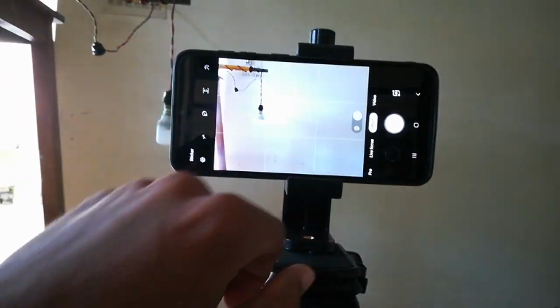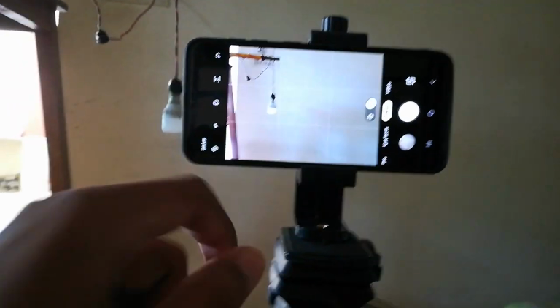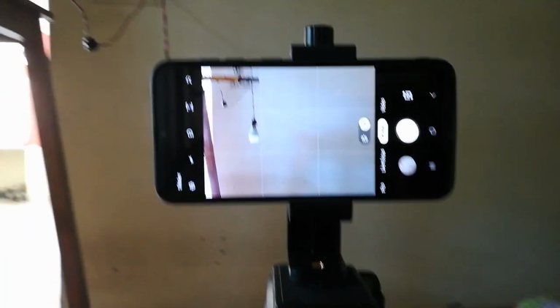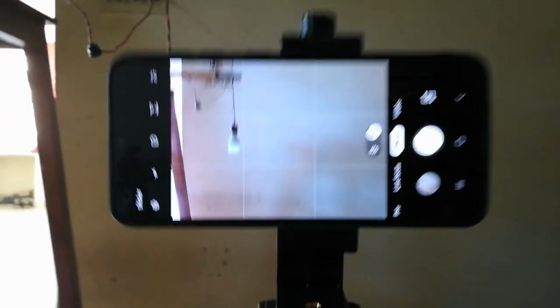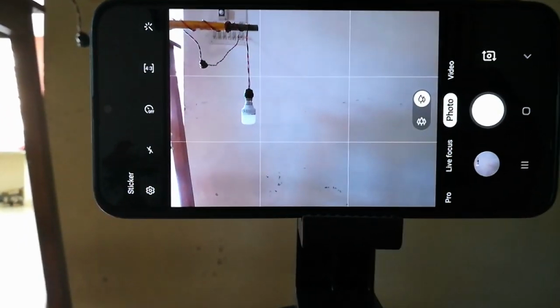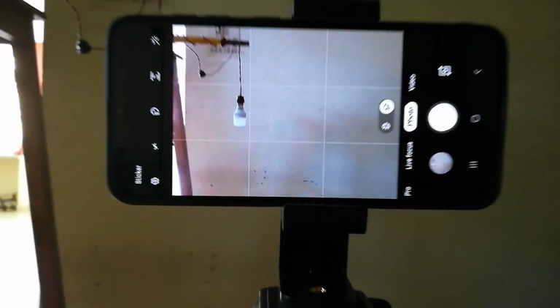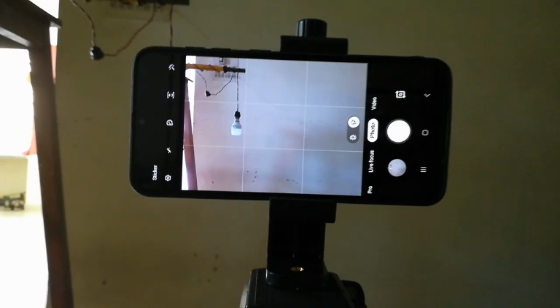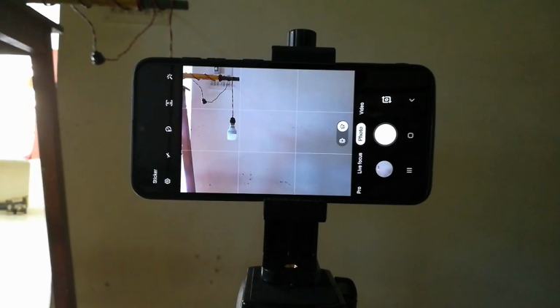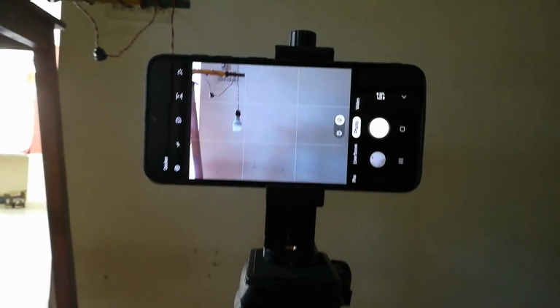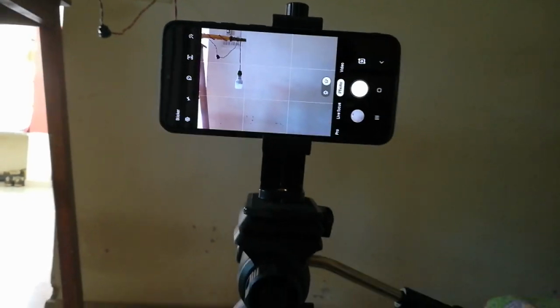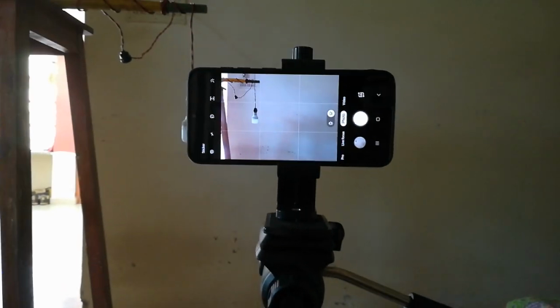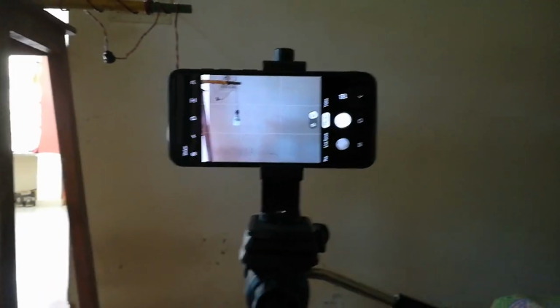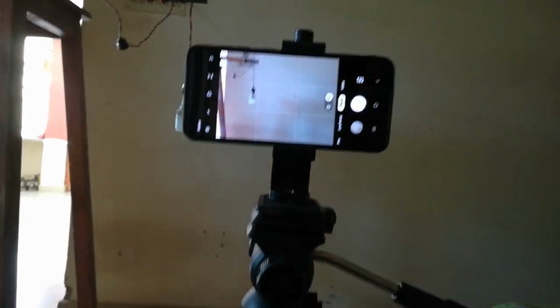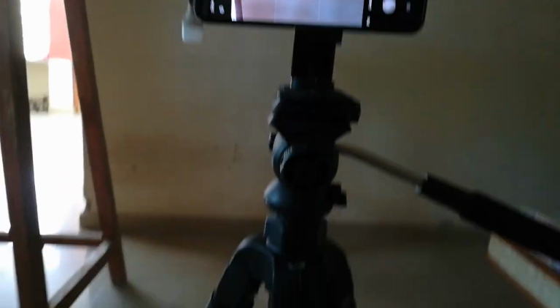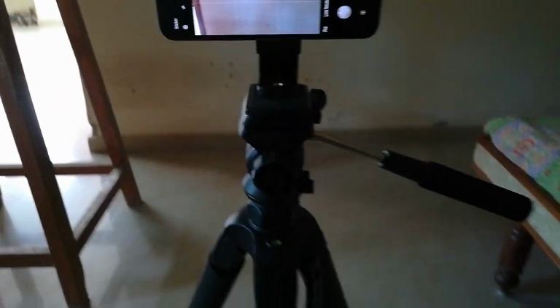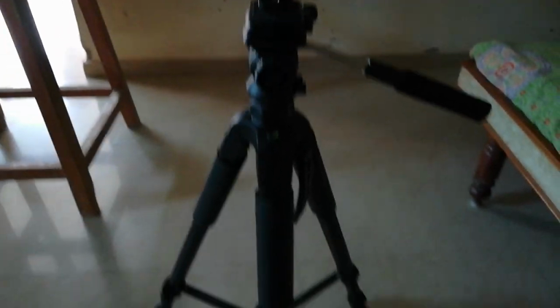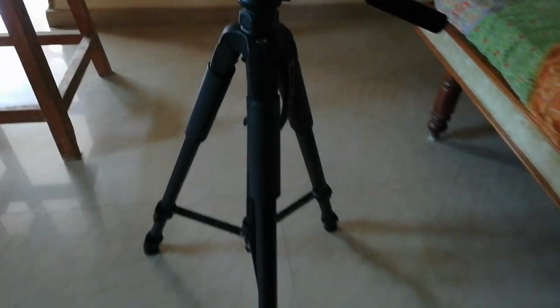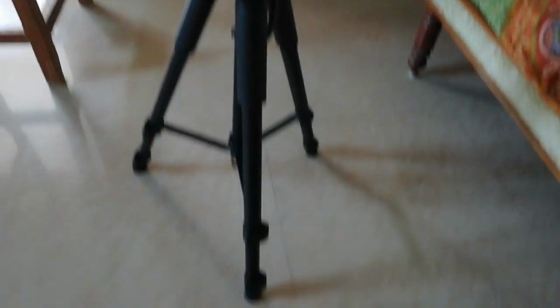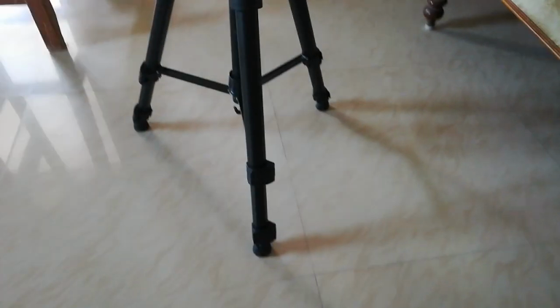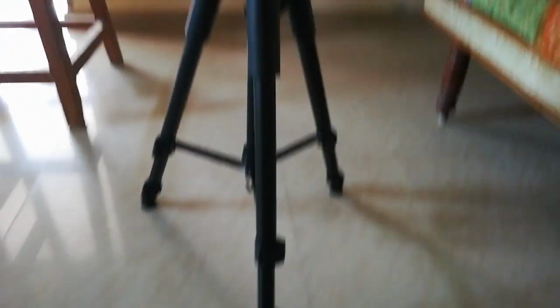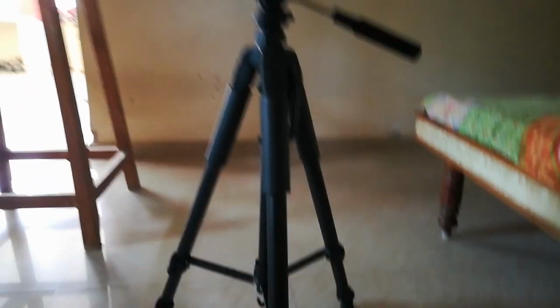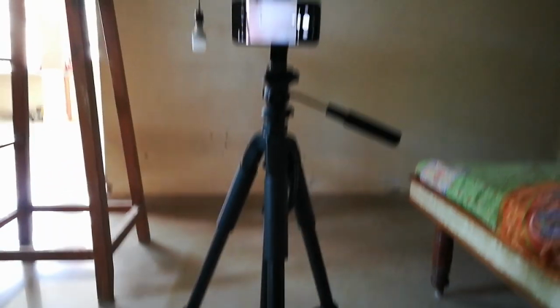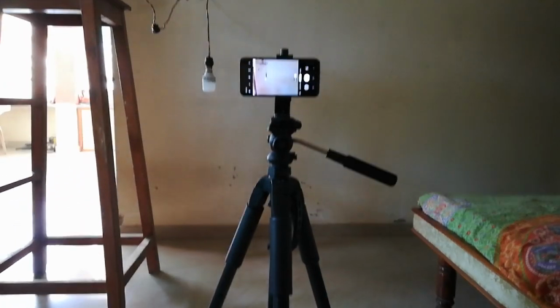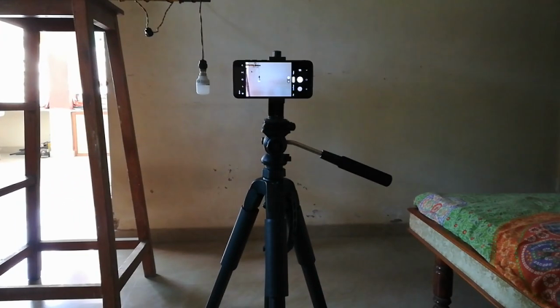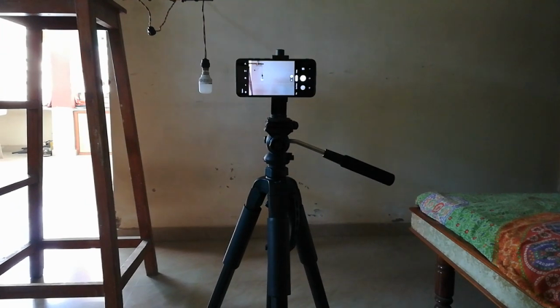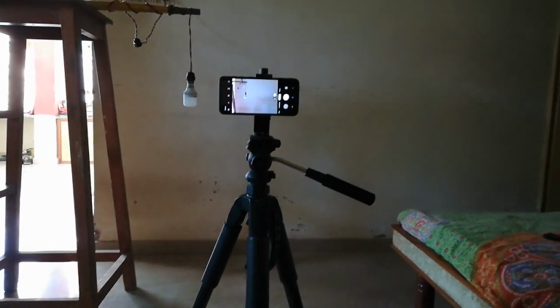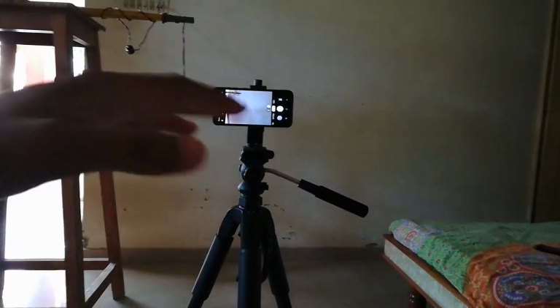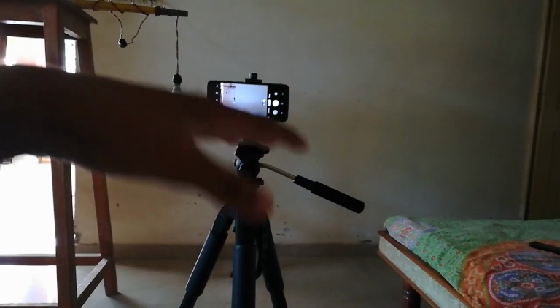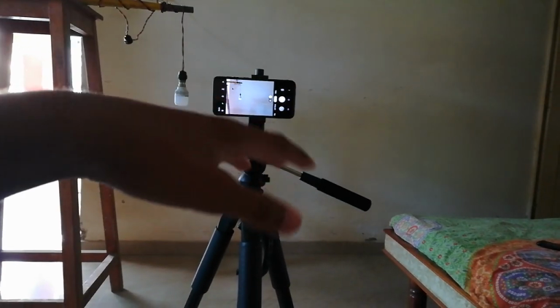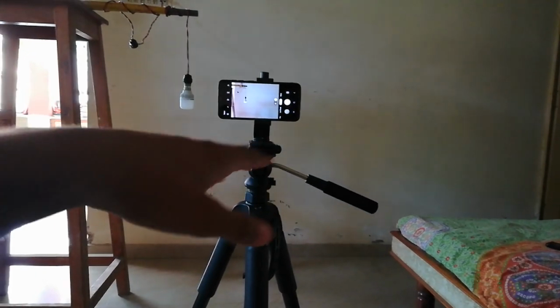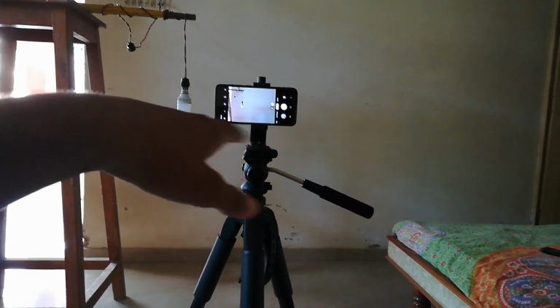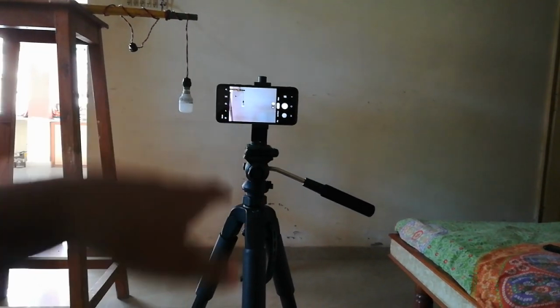This is the frame that I am going to get, and for this purpose I am using a tripod, or you can even use another table which gives the height up to this point.